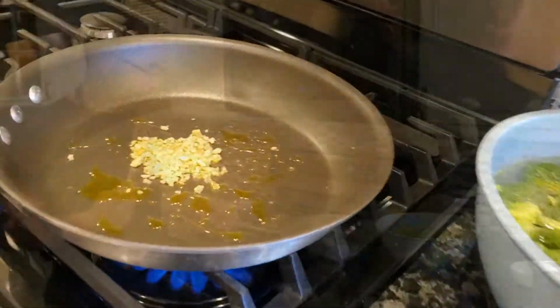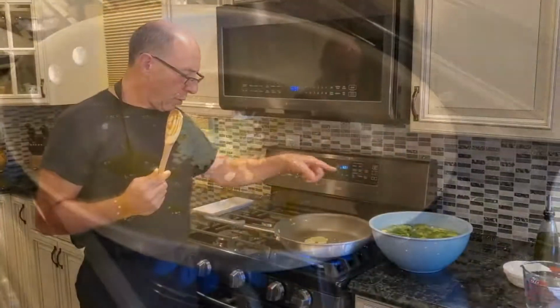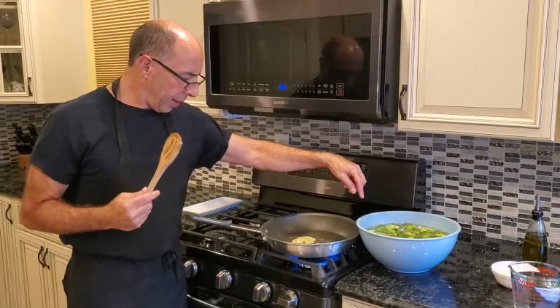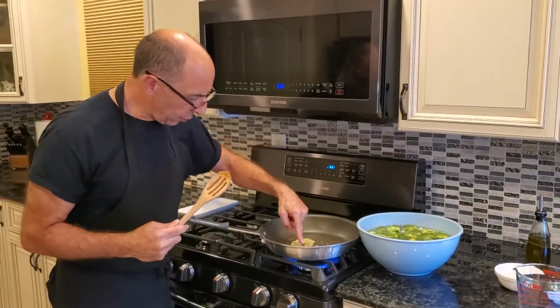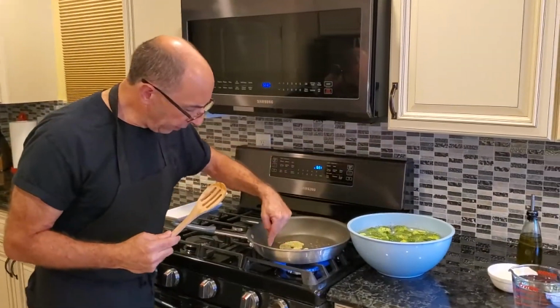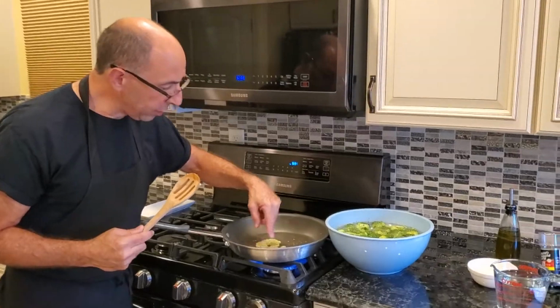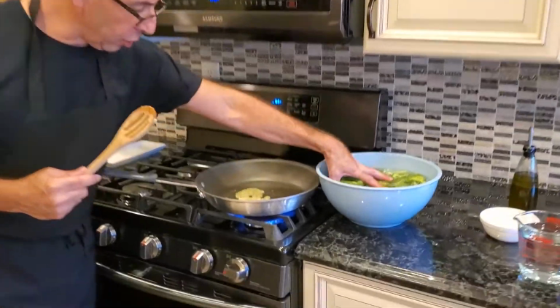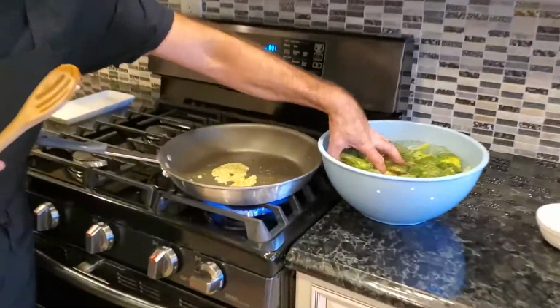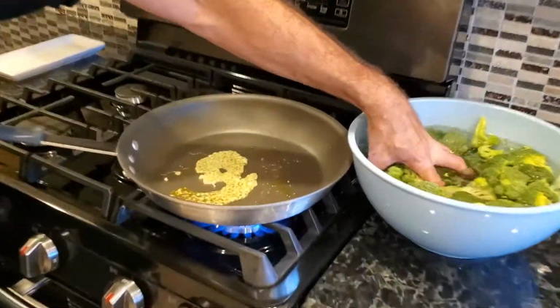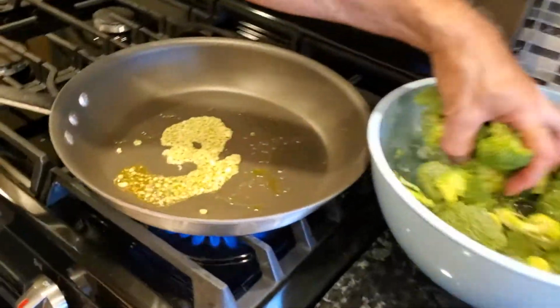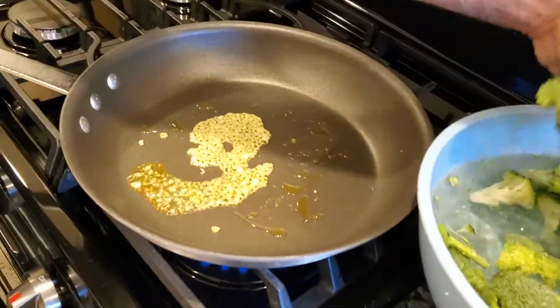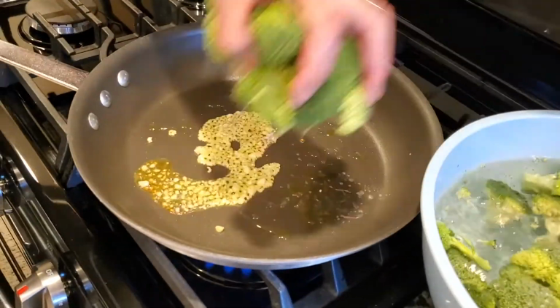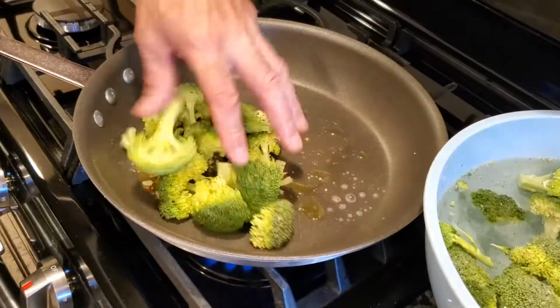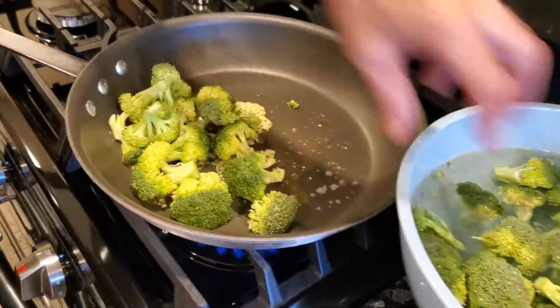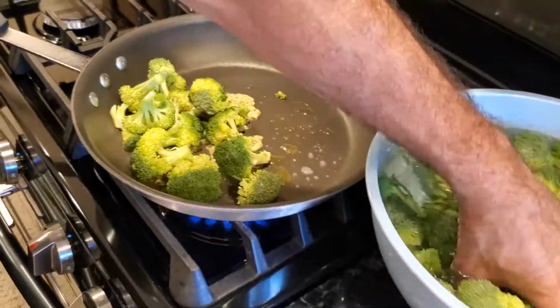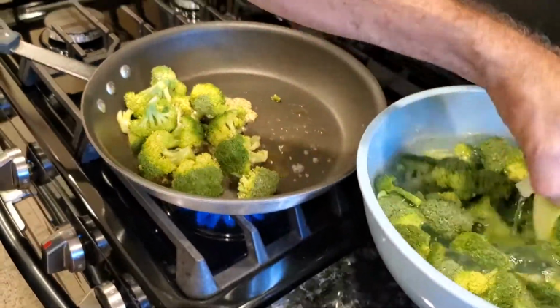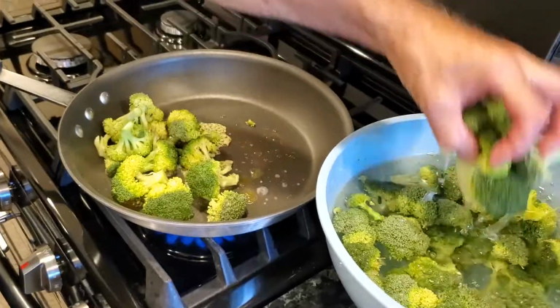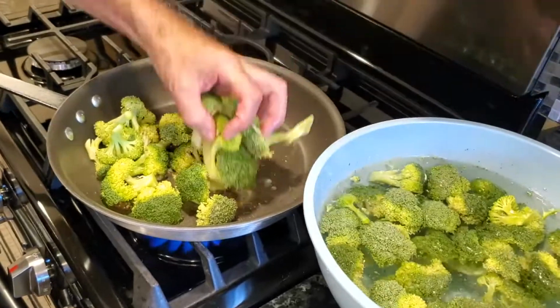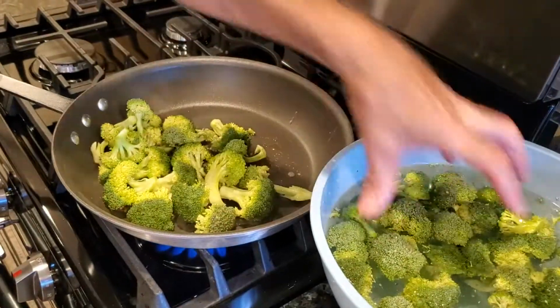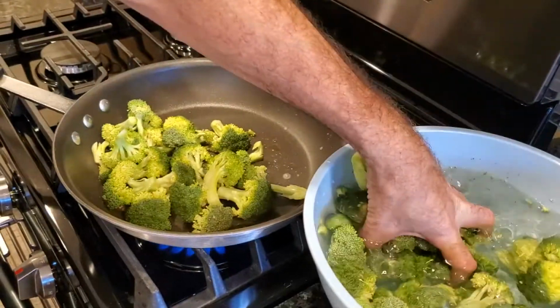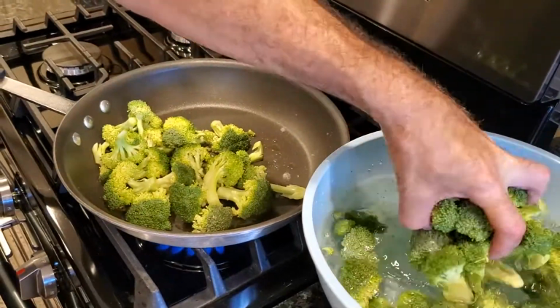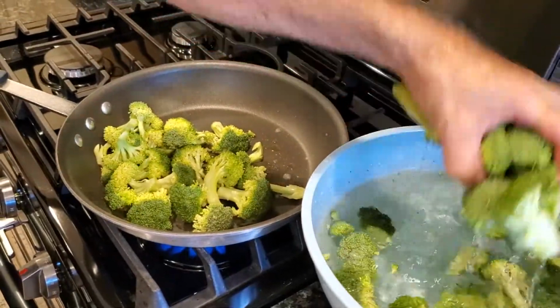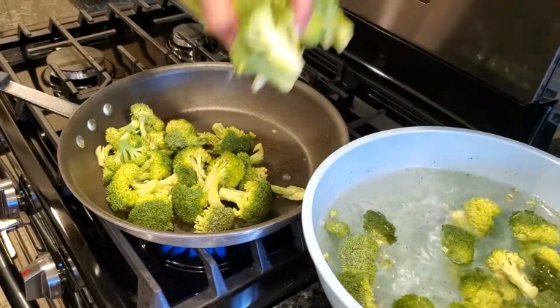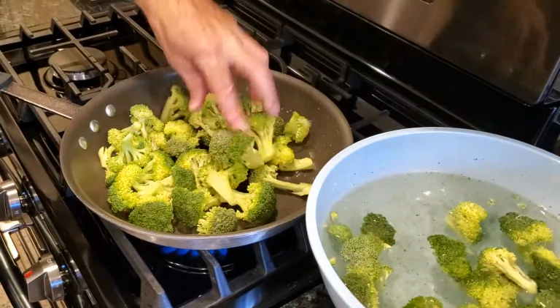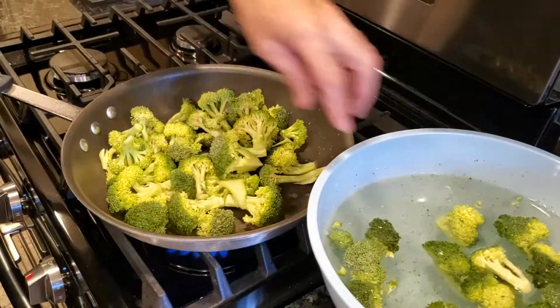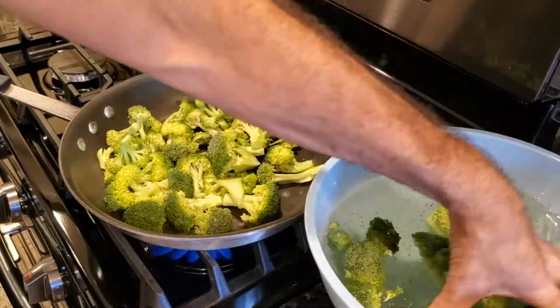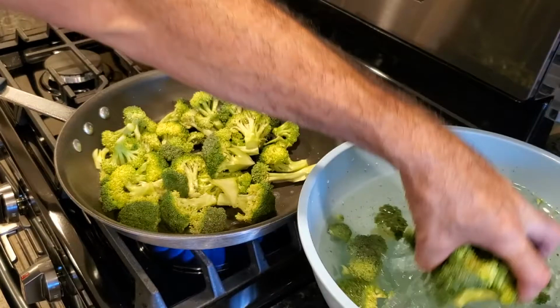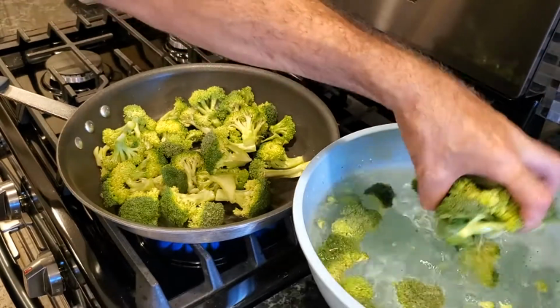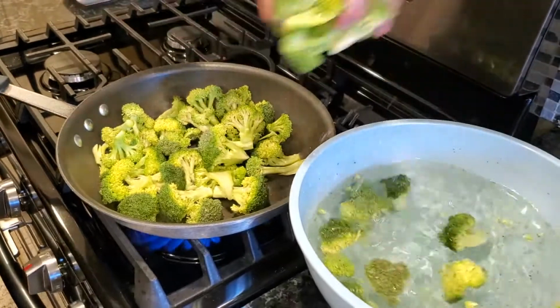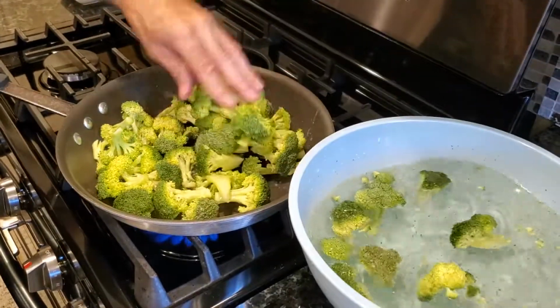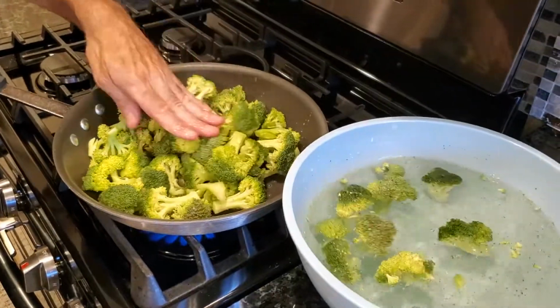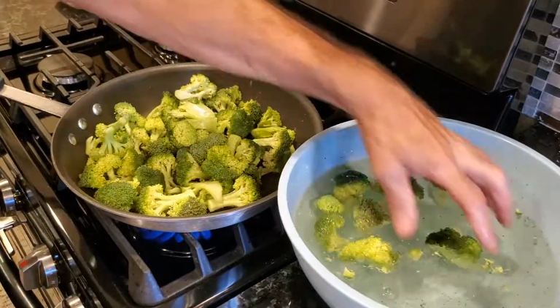You're going to notice — the garlic is starting to turn brown, so I'm going to add my broccoli now. The water is actually going to cool down the pan, but that's okay because as it comes up to a simmer, it will actually help steam the broccoli.